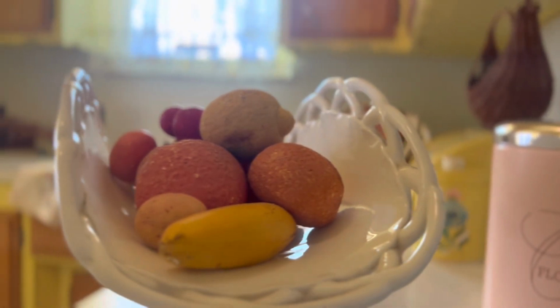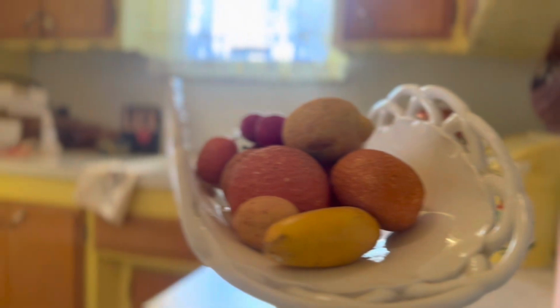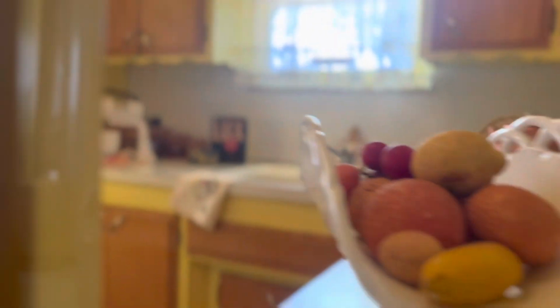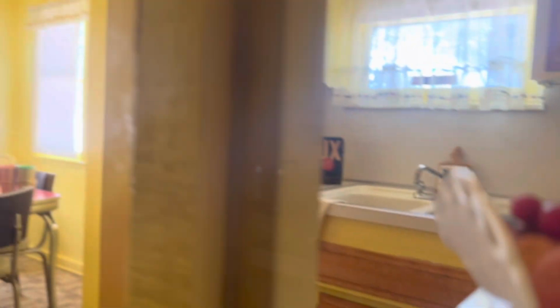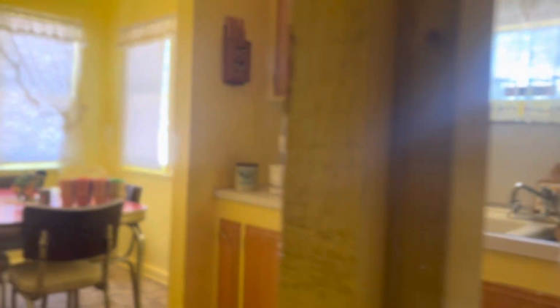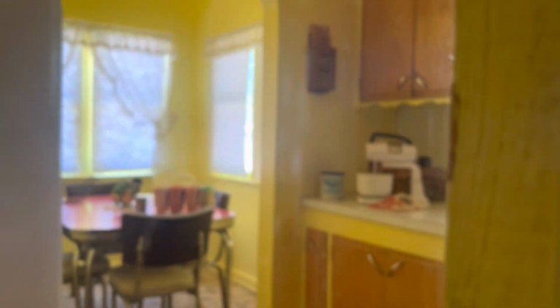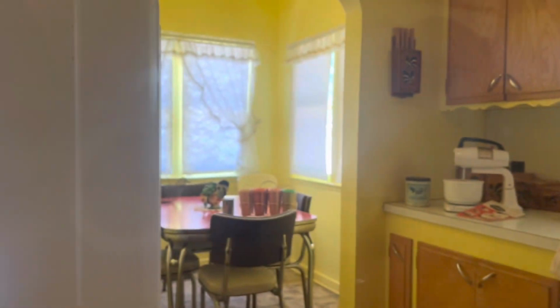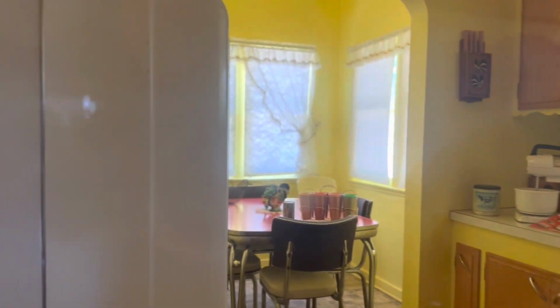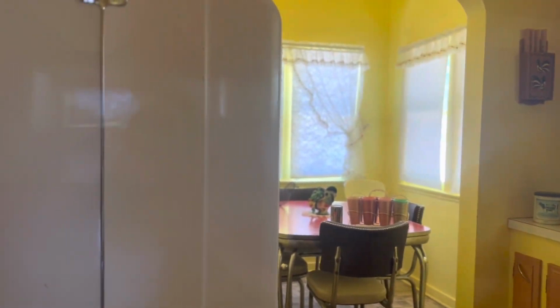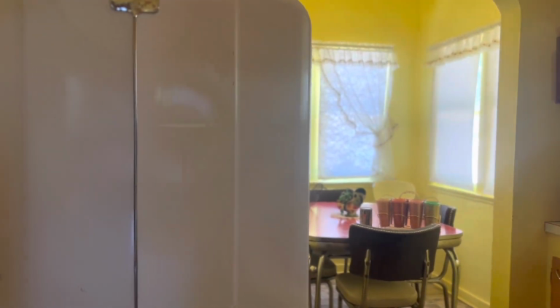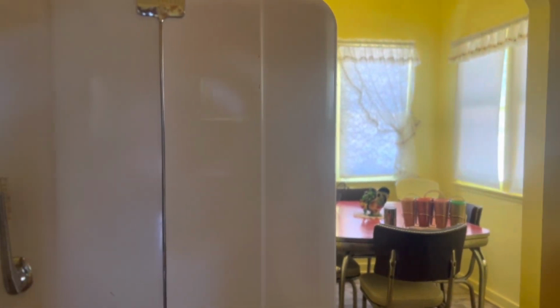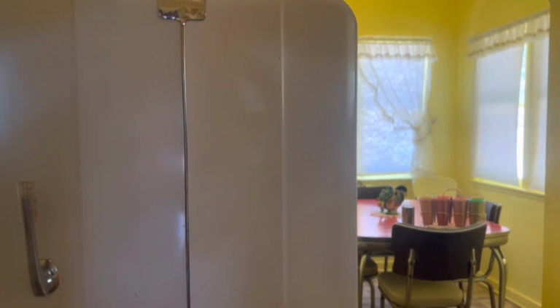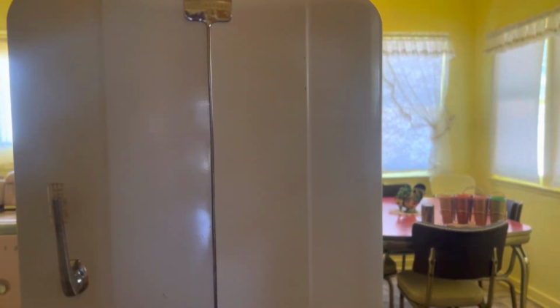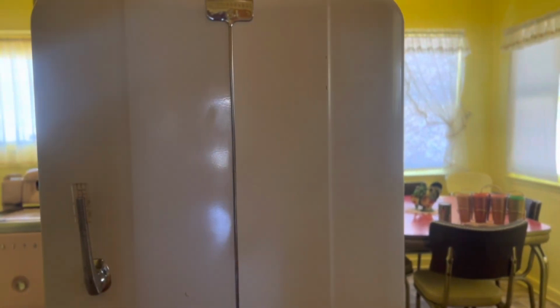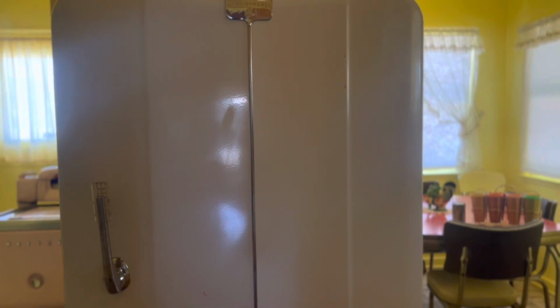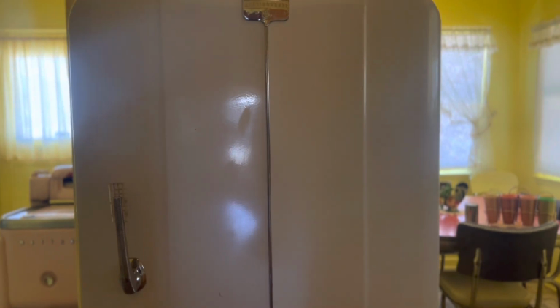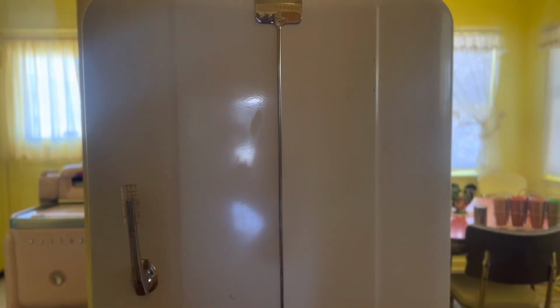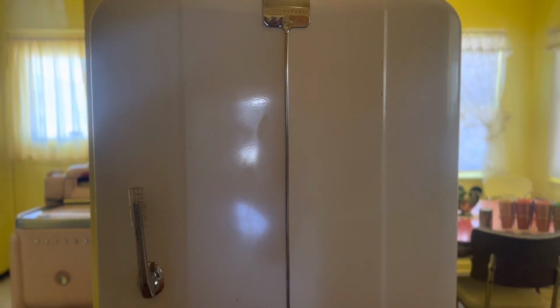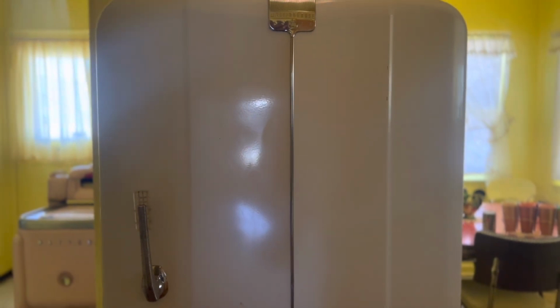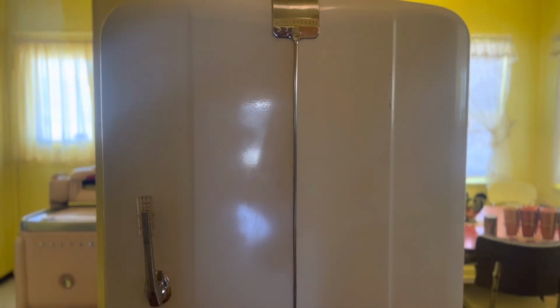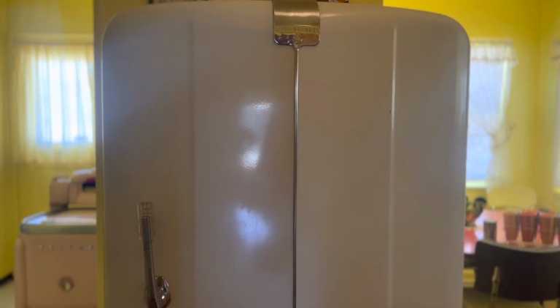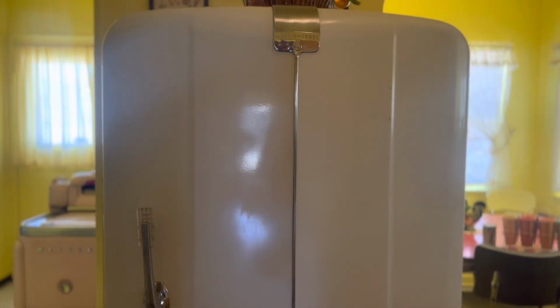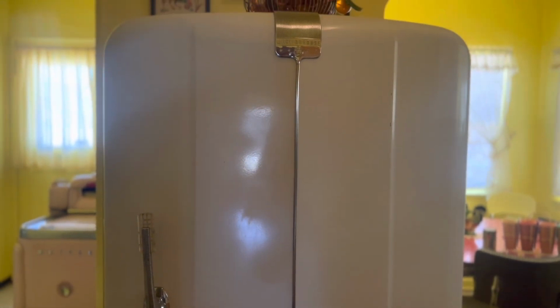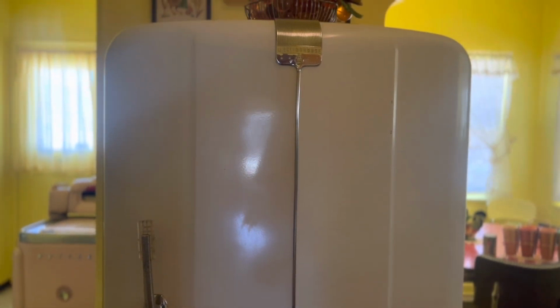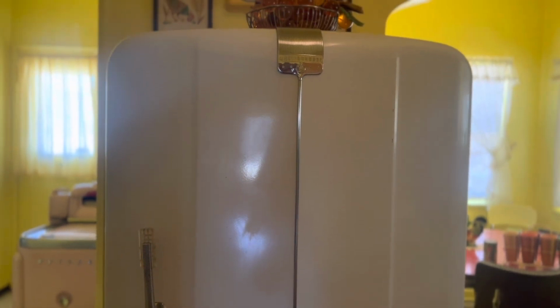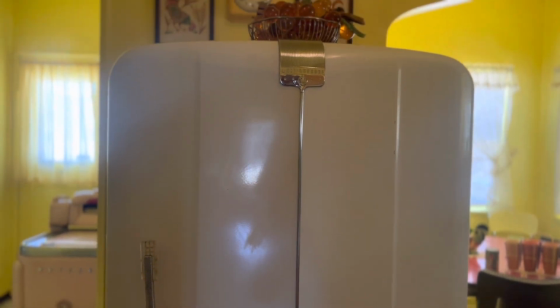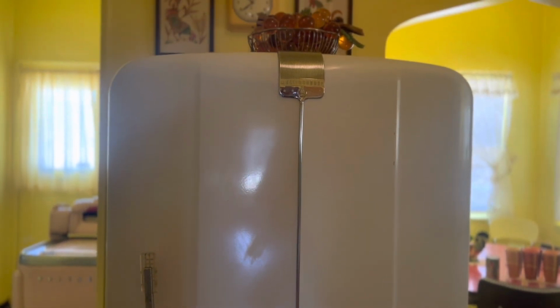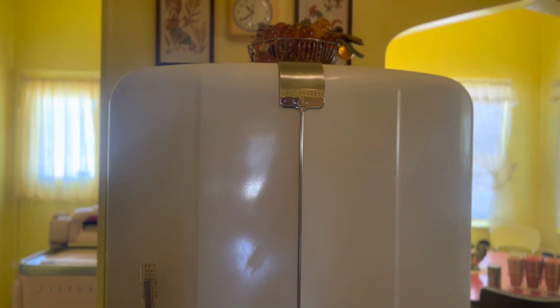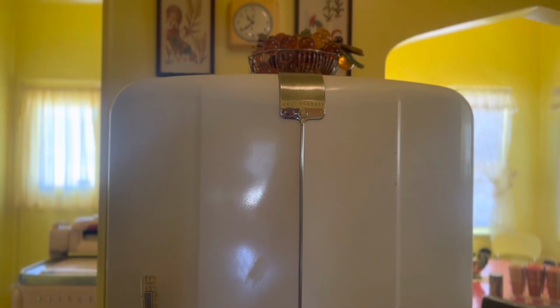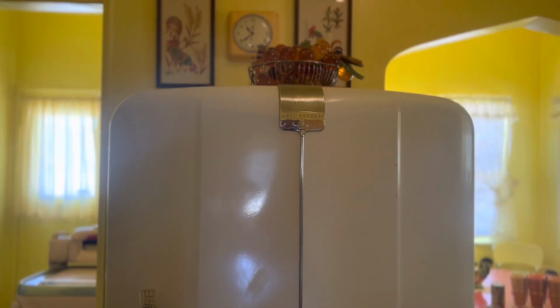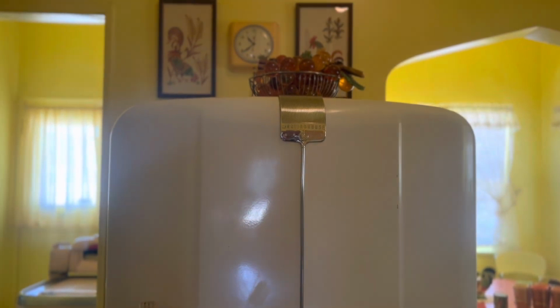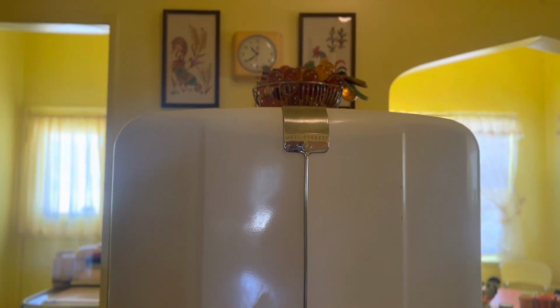This kitchen is so cool looking with, again, the pastels, the yellow. Look at the old fridge — it makes you want to go inside and grab a snack. It's absolutely amazing.